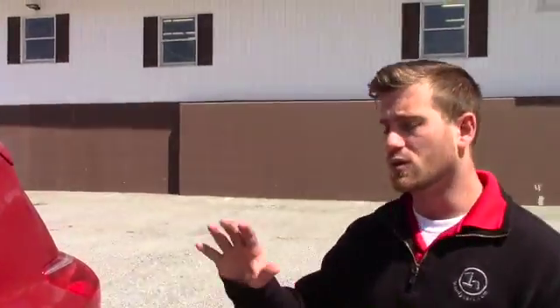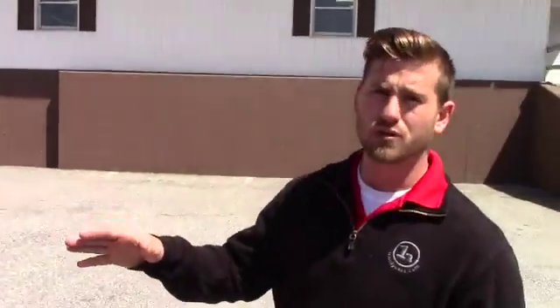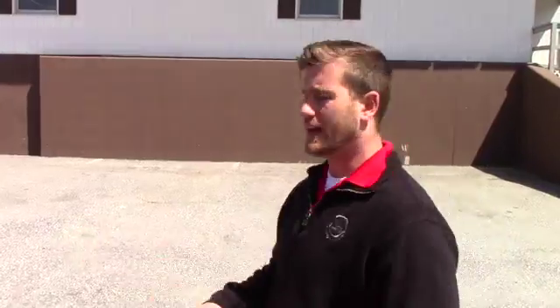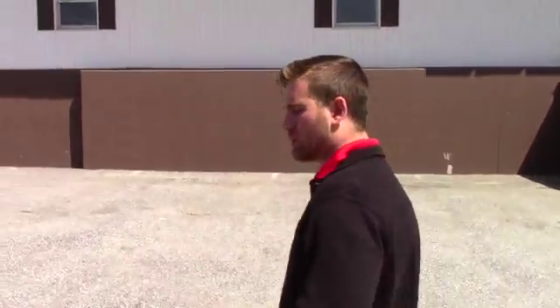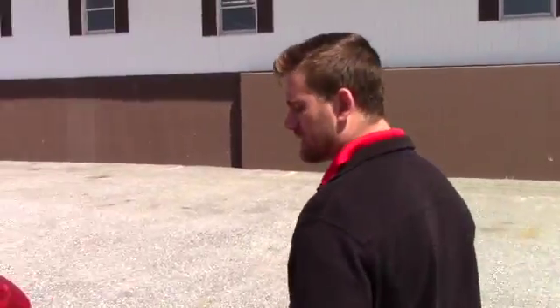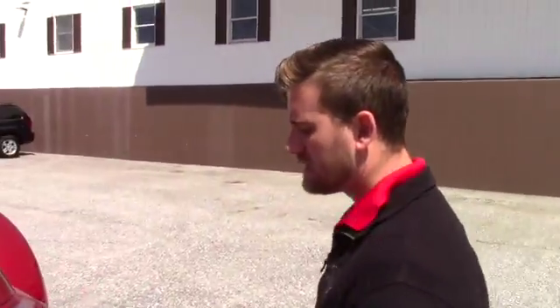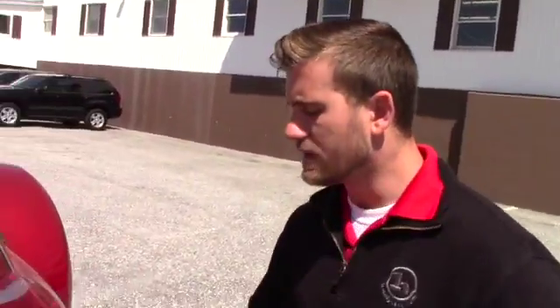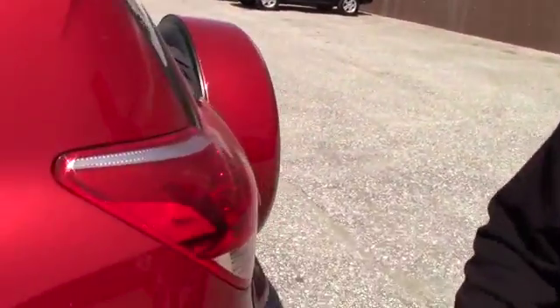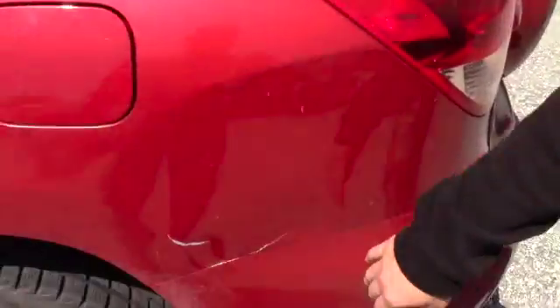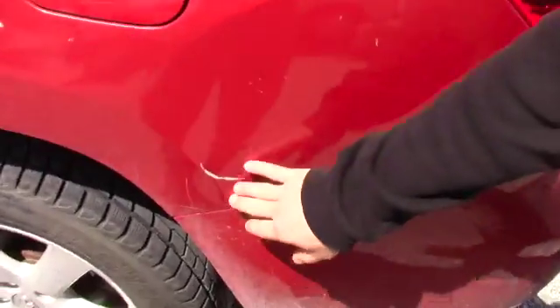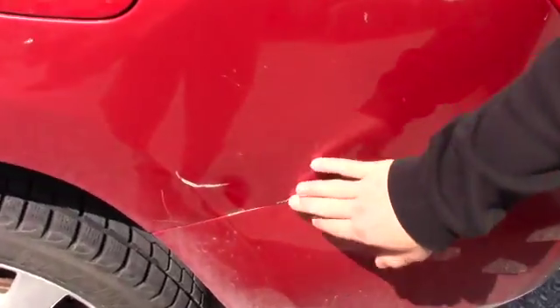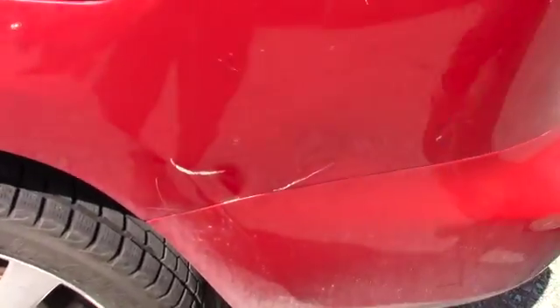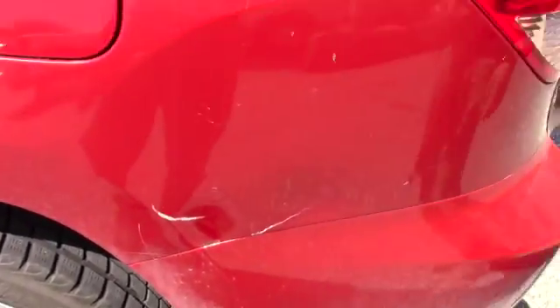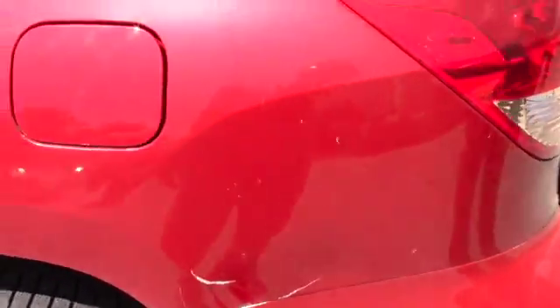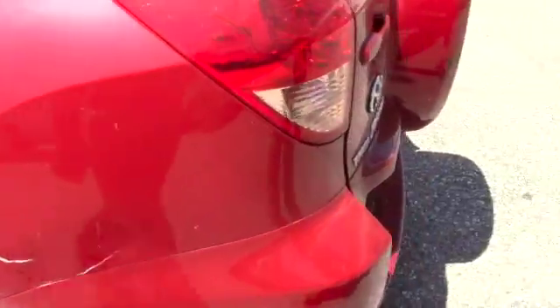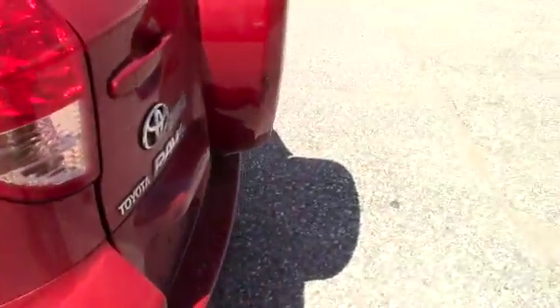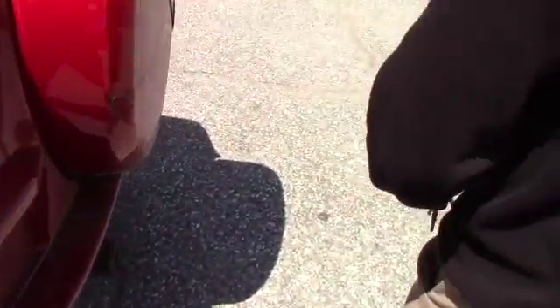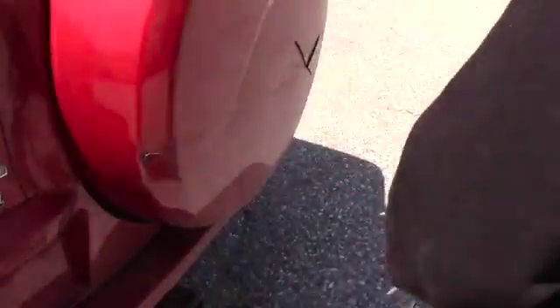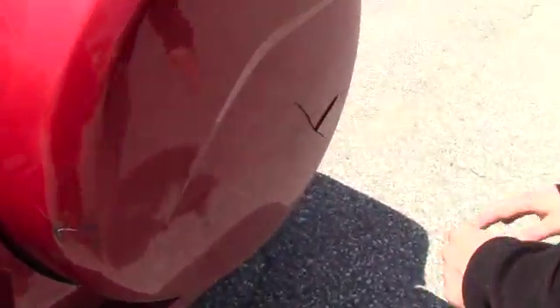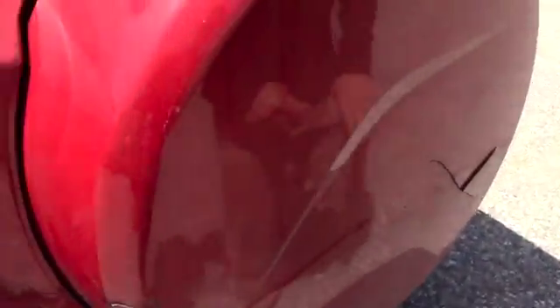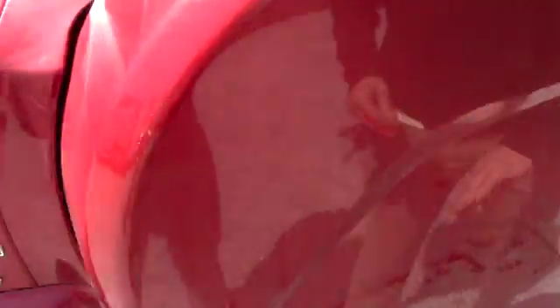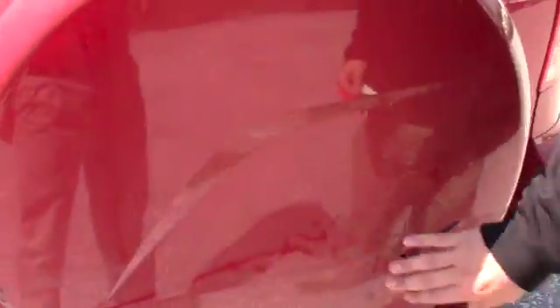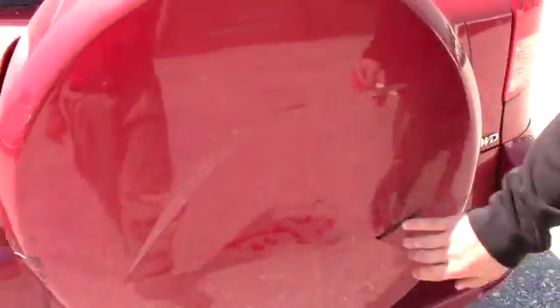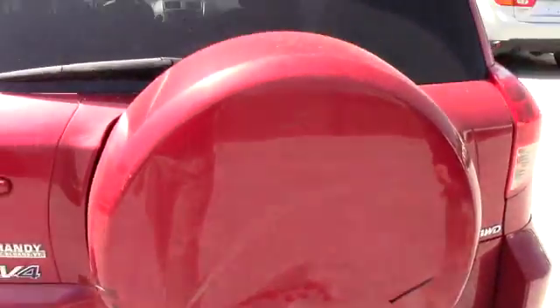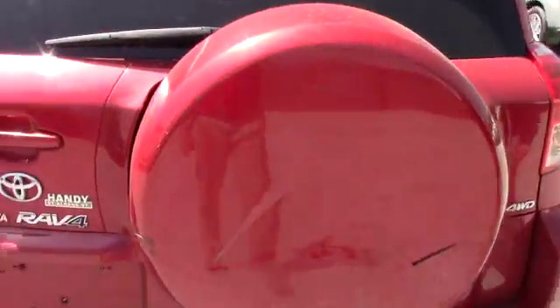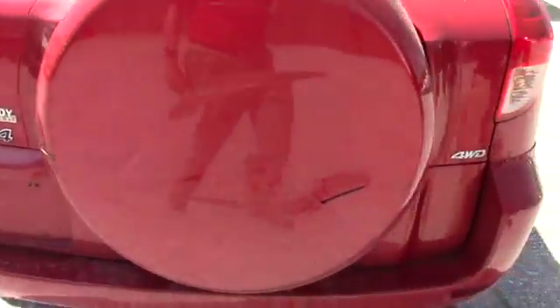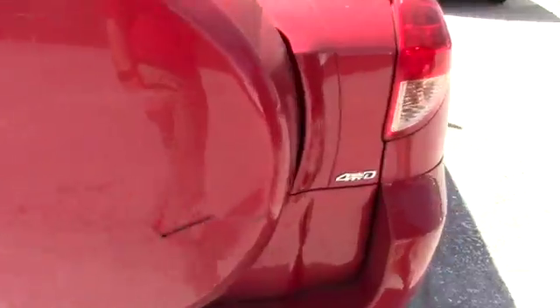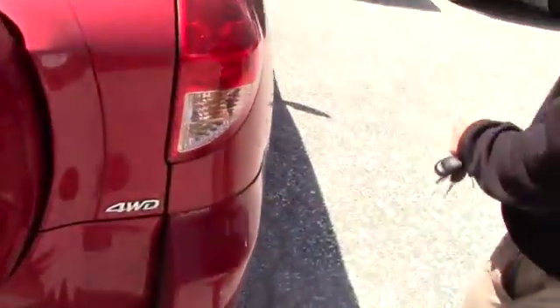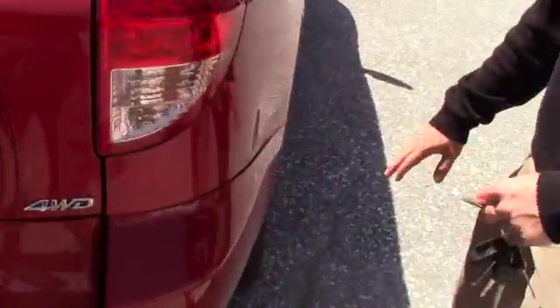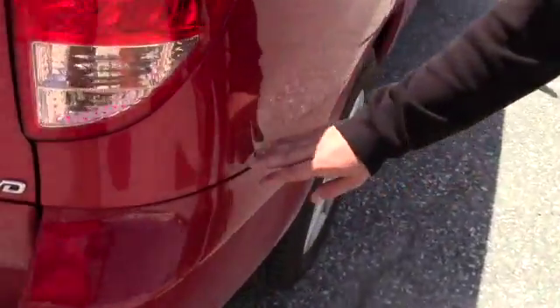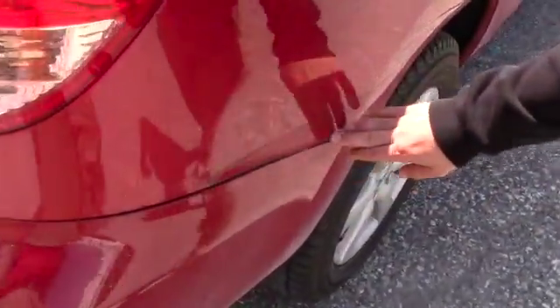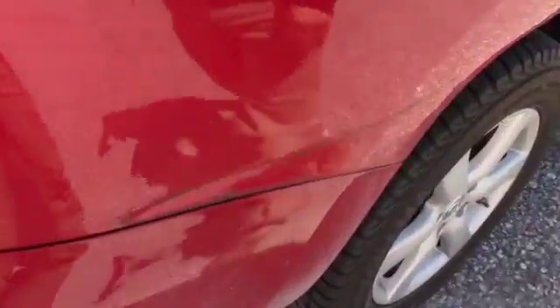We'll go over that once we get inside the vehicle. You've got some damage on the side here, the back cover is cracked, and in addition you've got some rust on the side here.